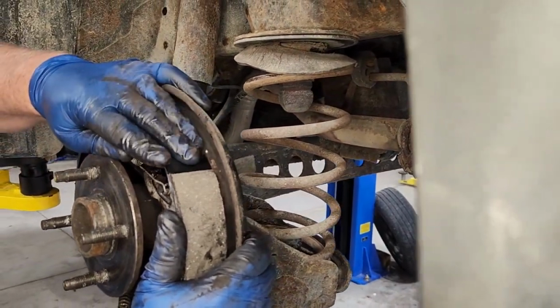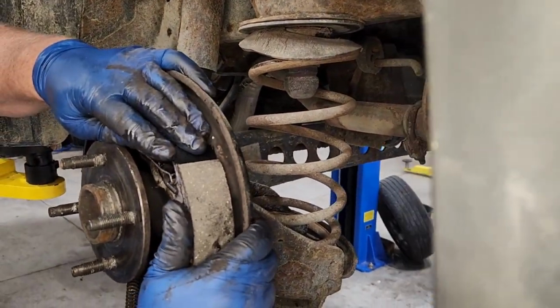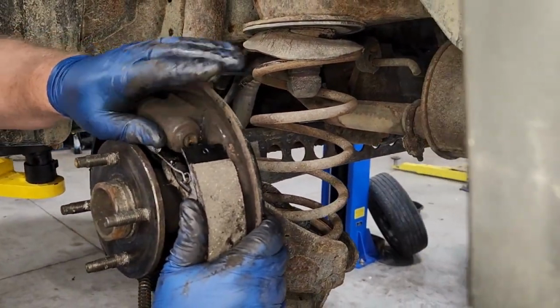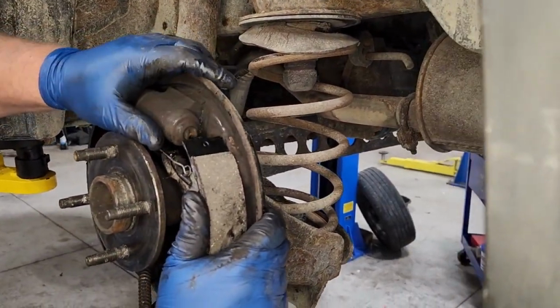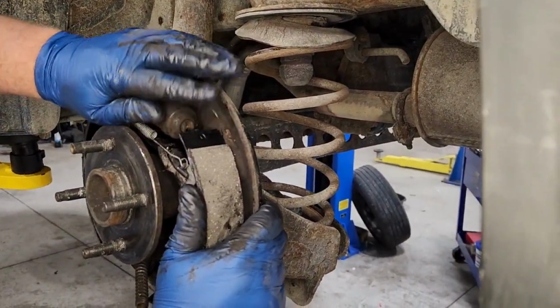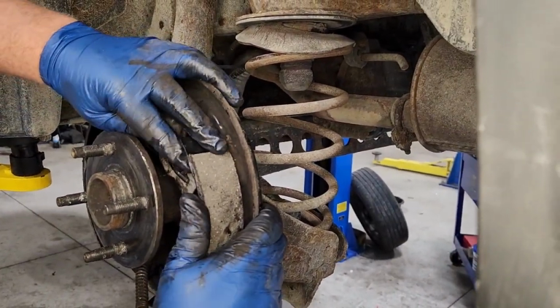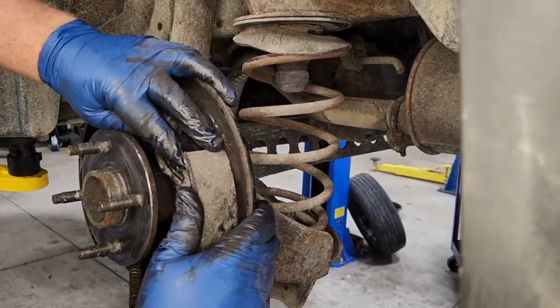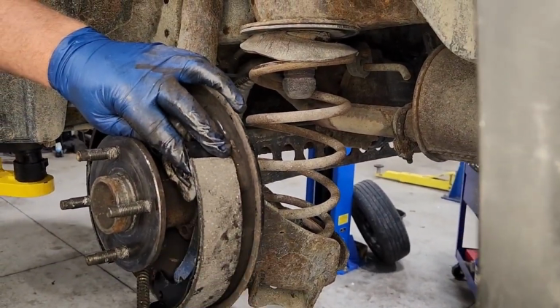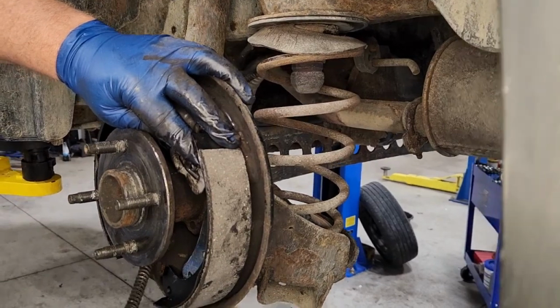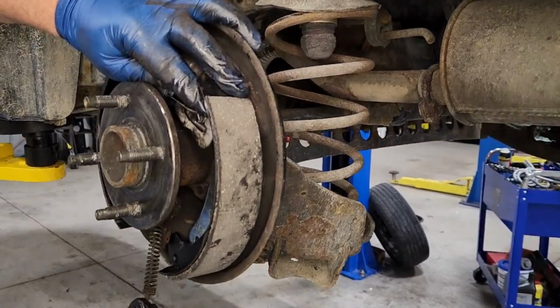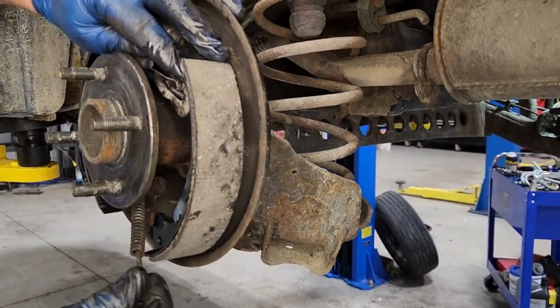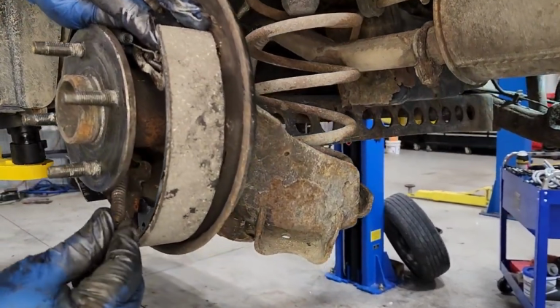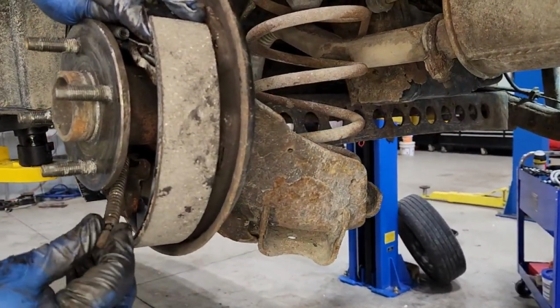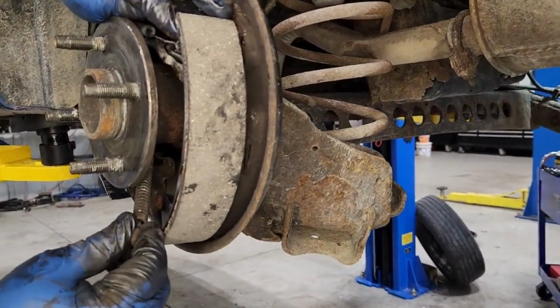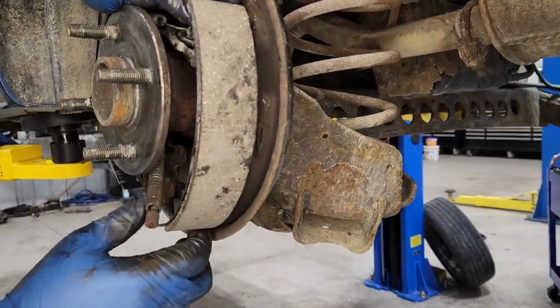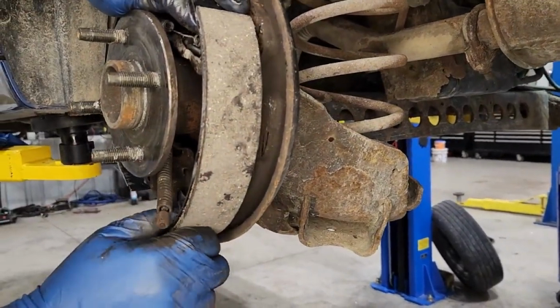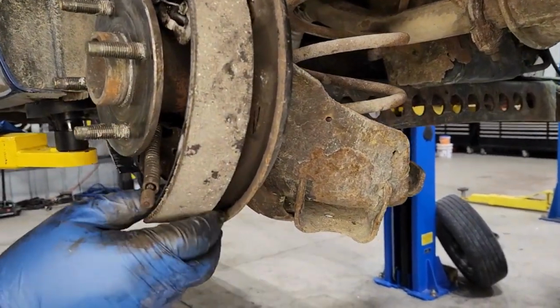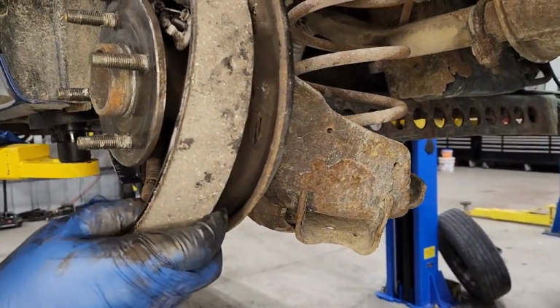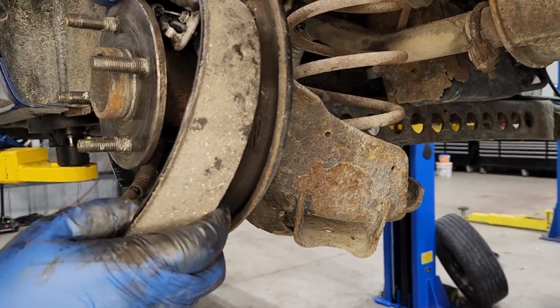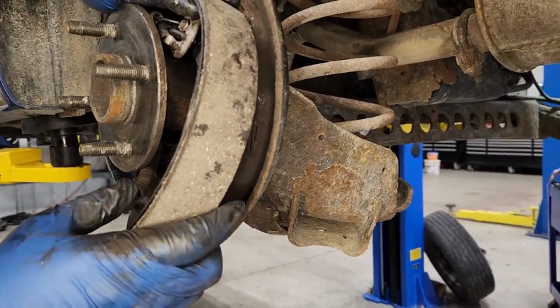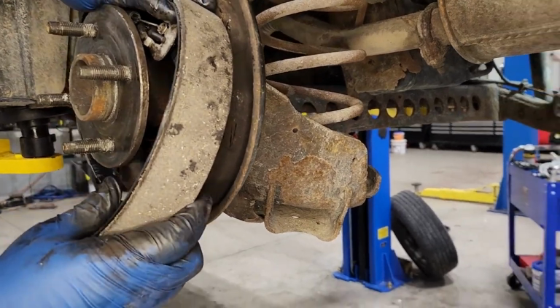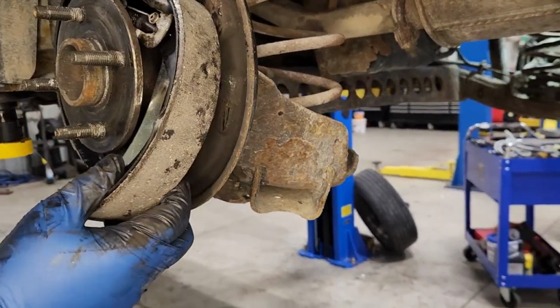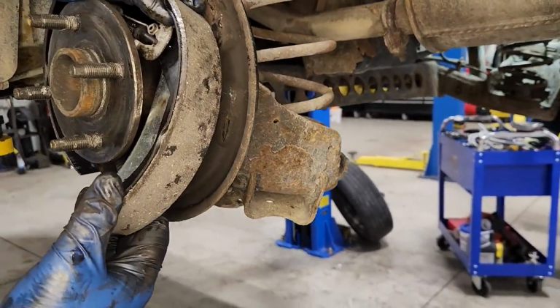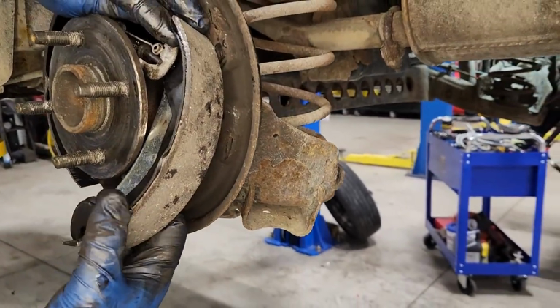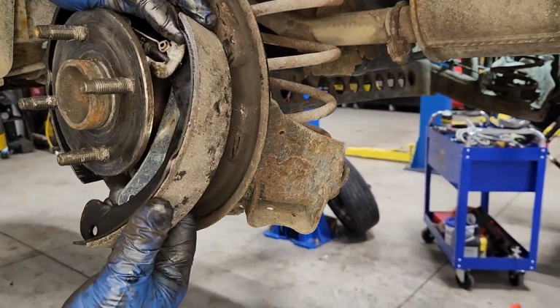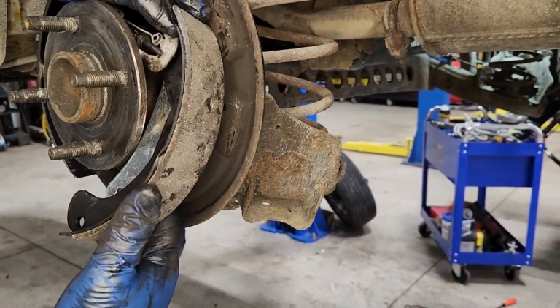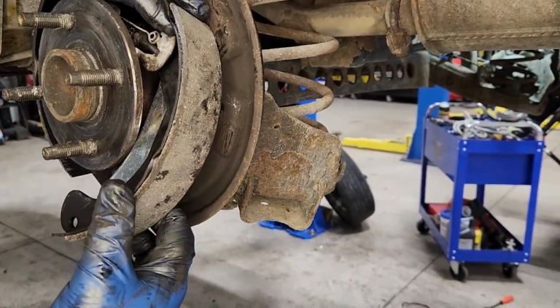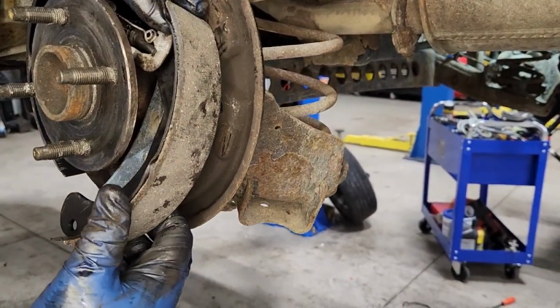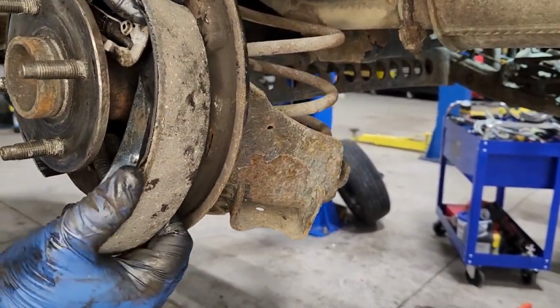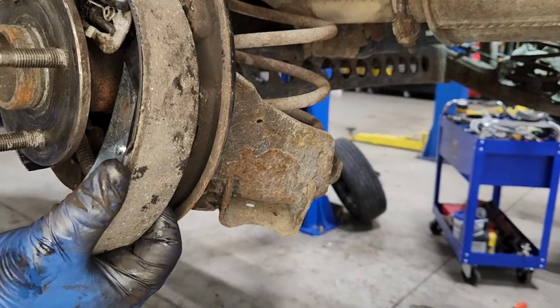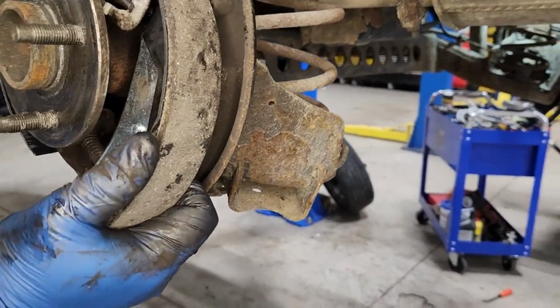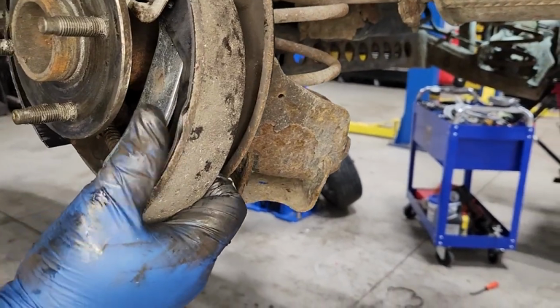If you're good you can do this by yourself, but it really takes a lot of holding on to every different part of this because there's springs everywhere on this system, and there's always something that's going to fall off. So we use two people to put these on — it's a lot quicker.